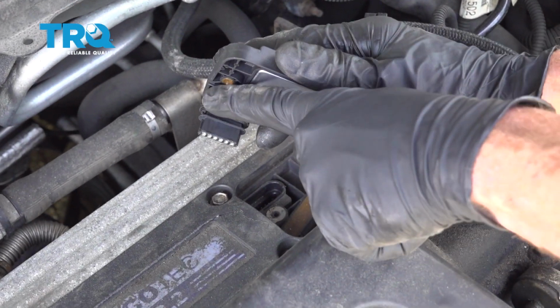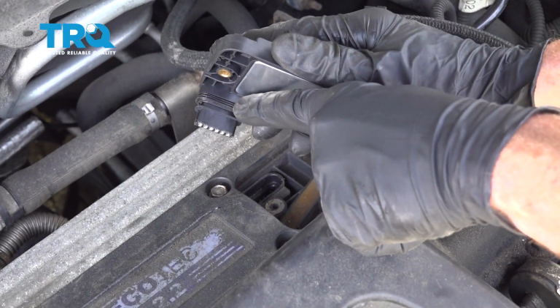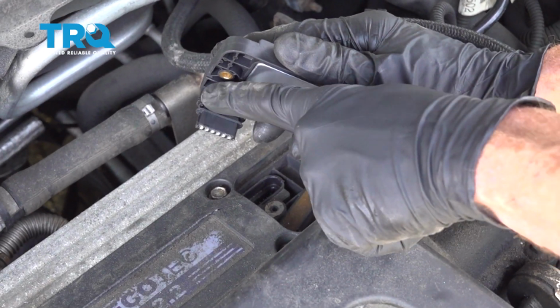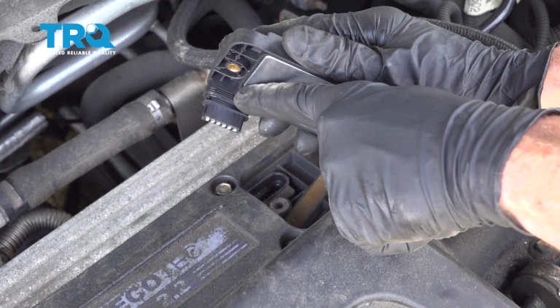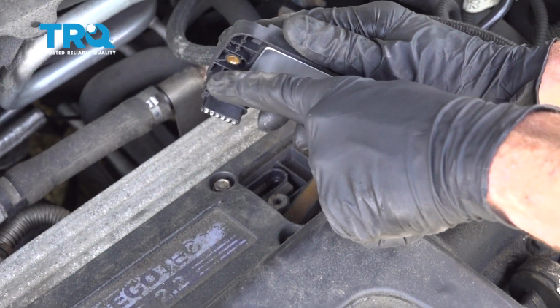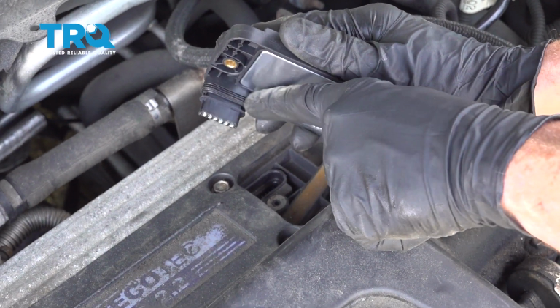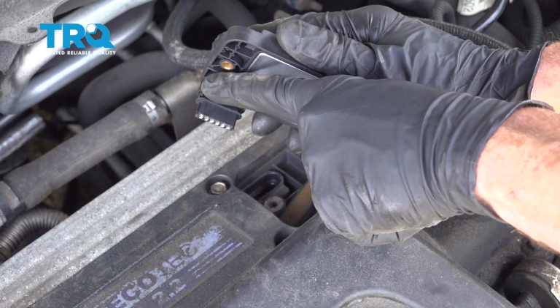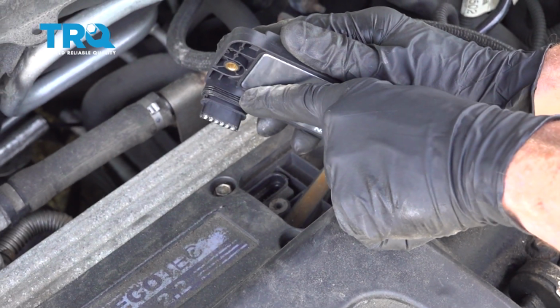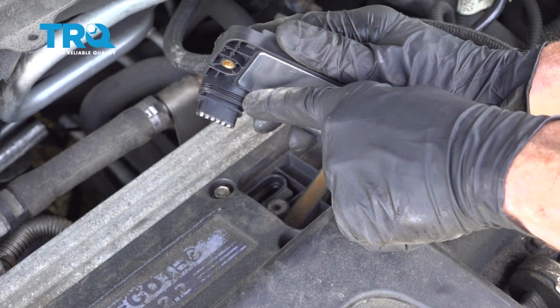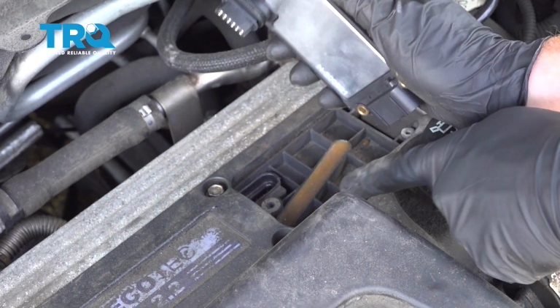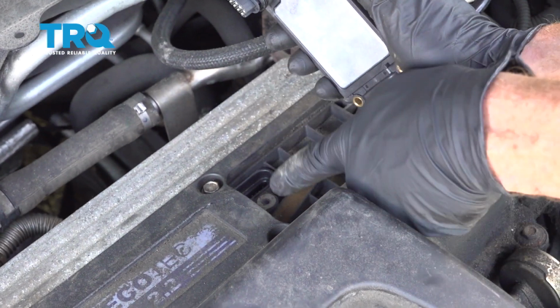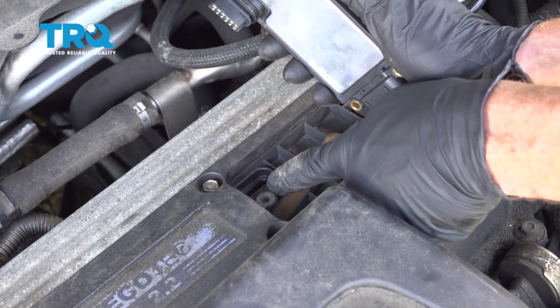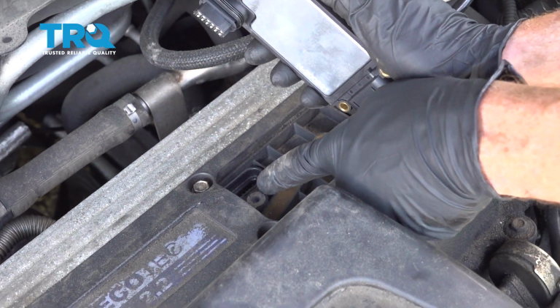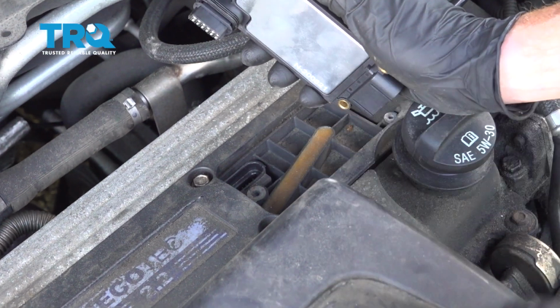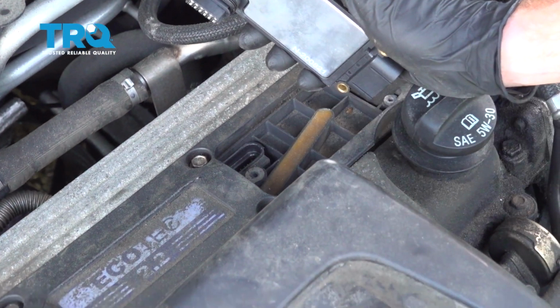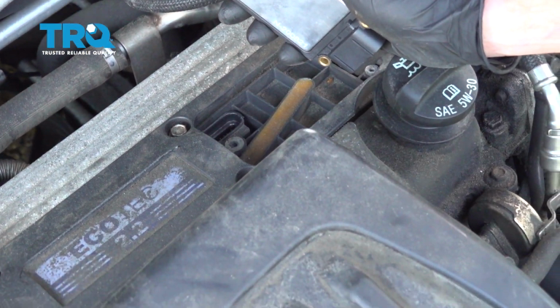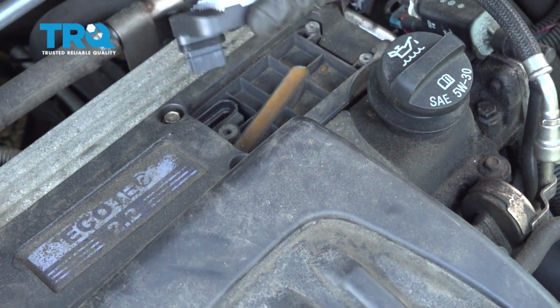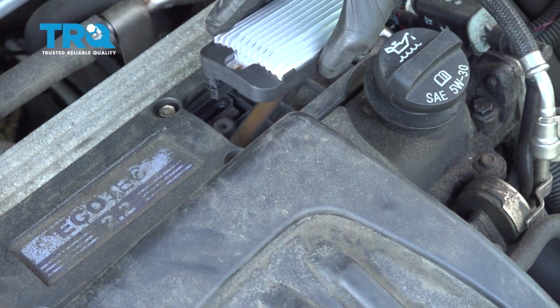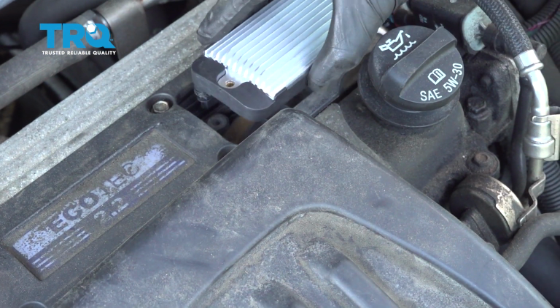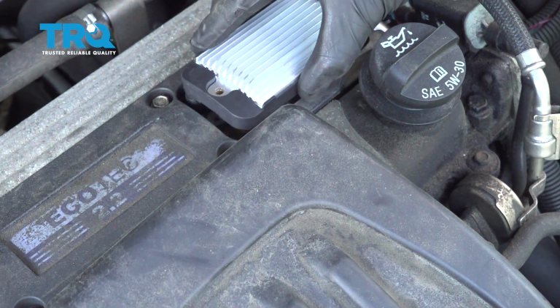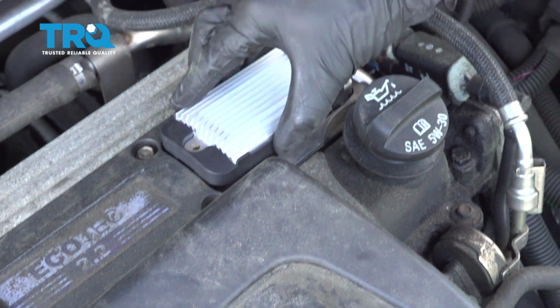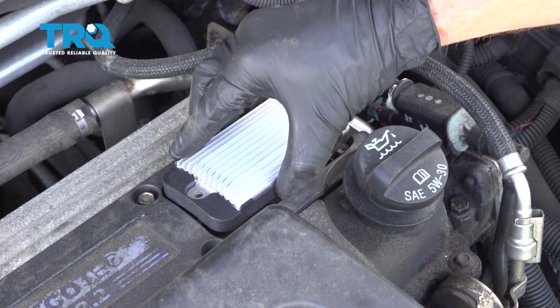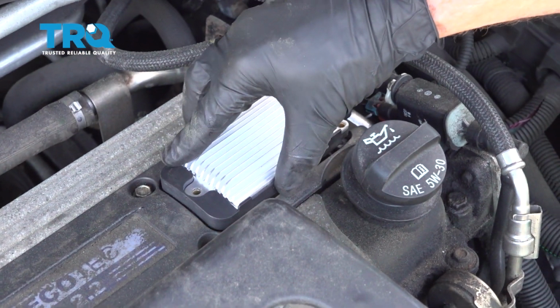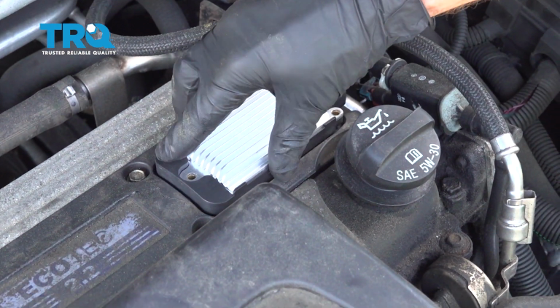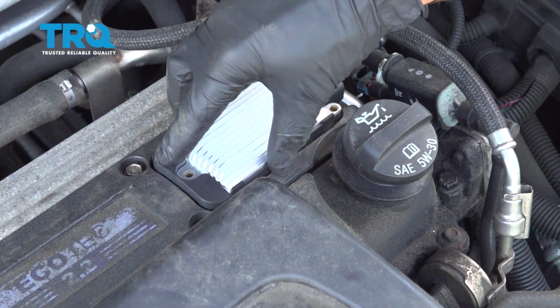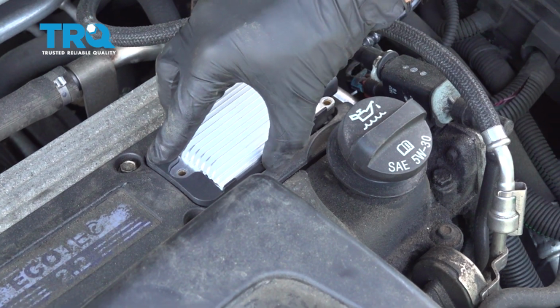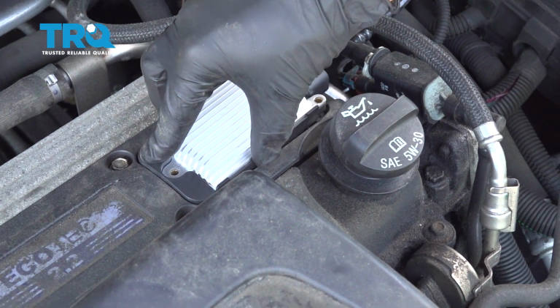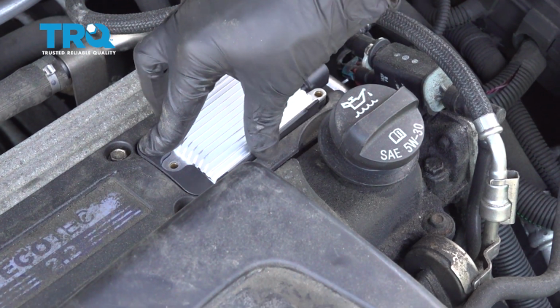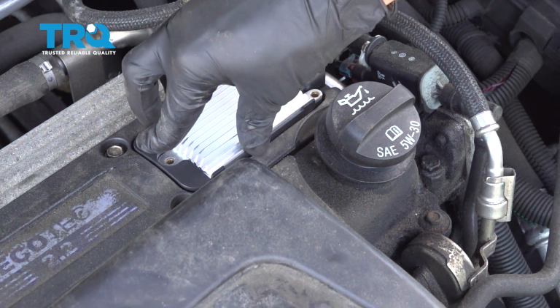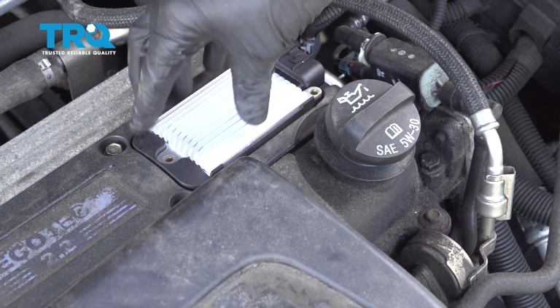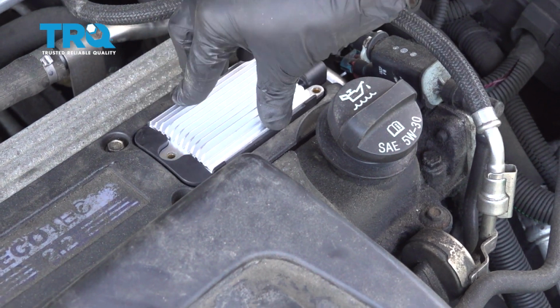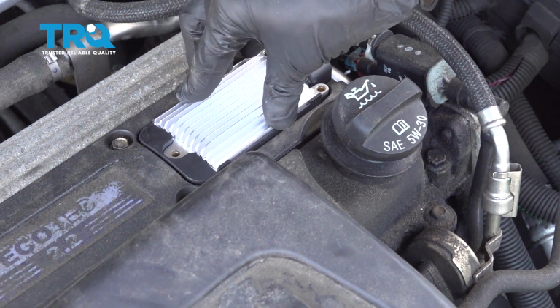Now we can get ready for our installation. You want to make sure you still have your seal on this area — it's very important, that's going to help keep moisture out. Let's carefully take this and put it down in place on top of the engine. Go ahead and press it right down.